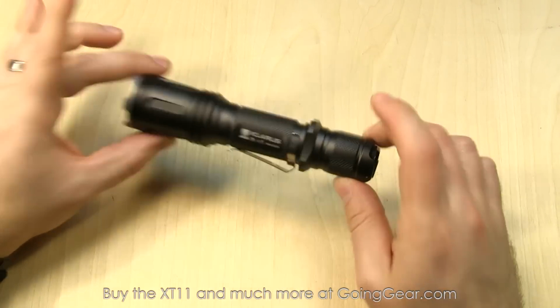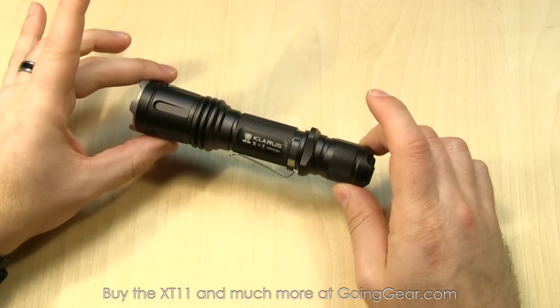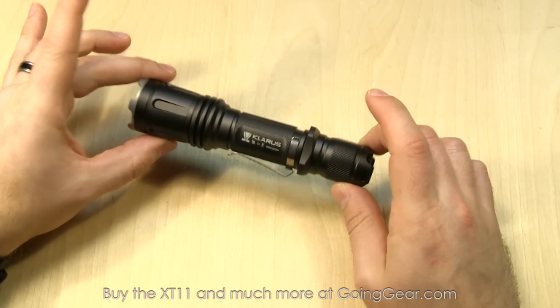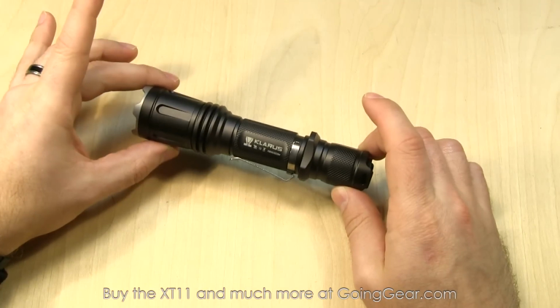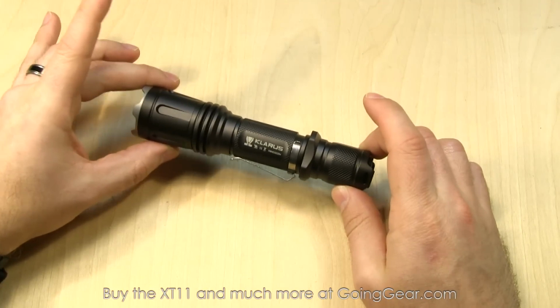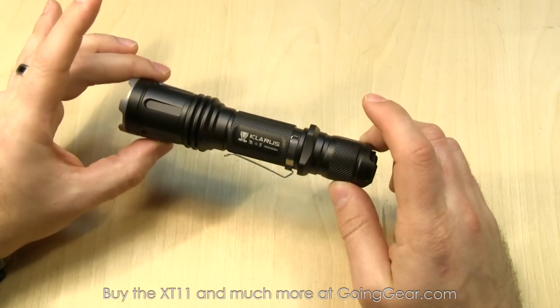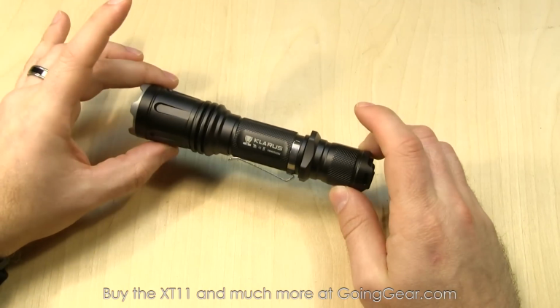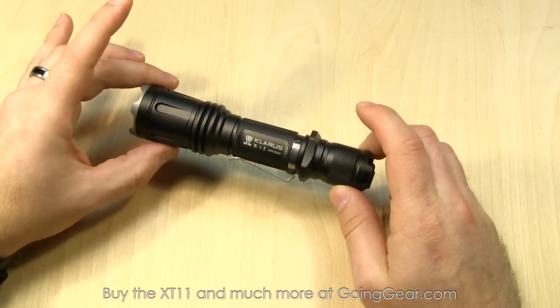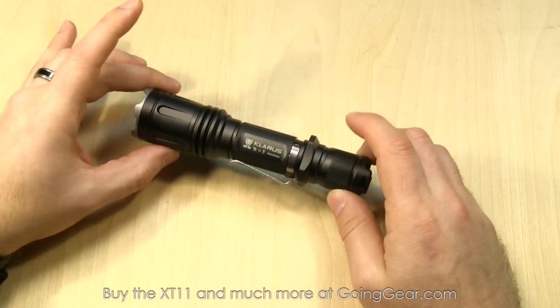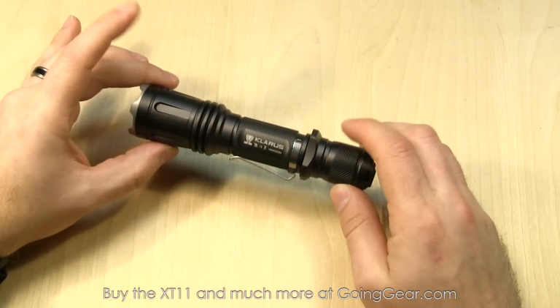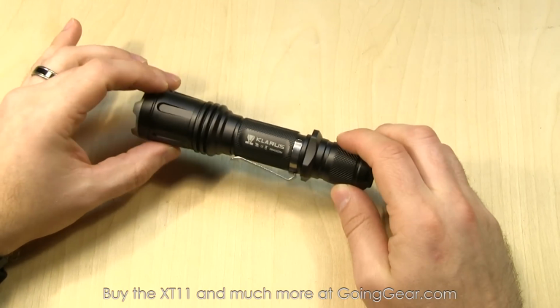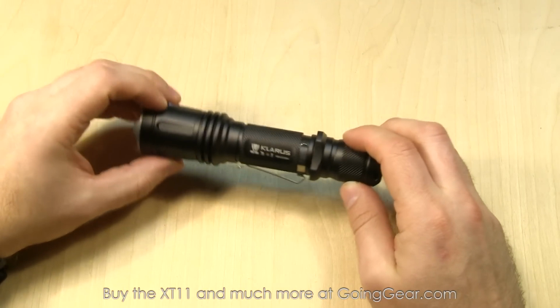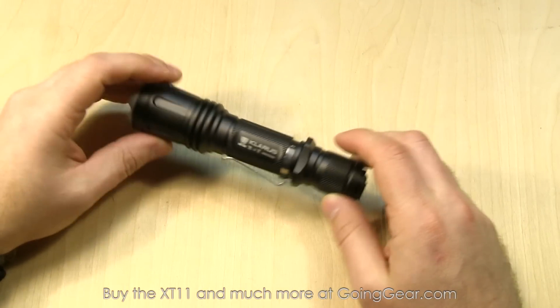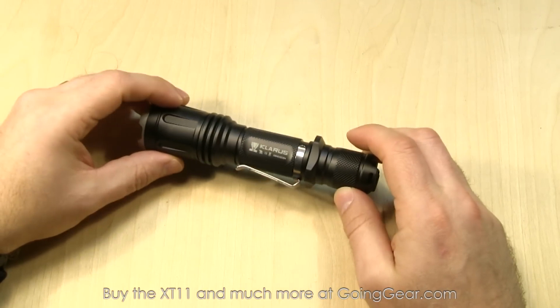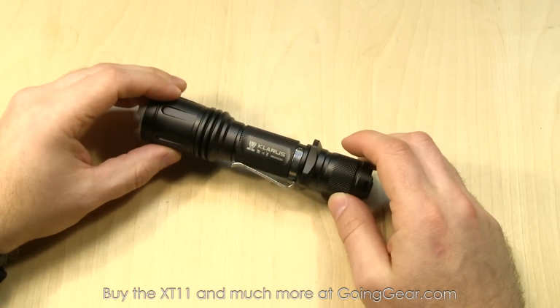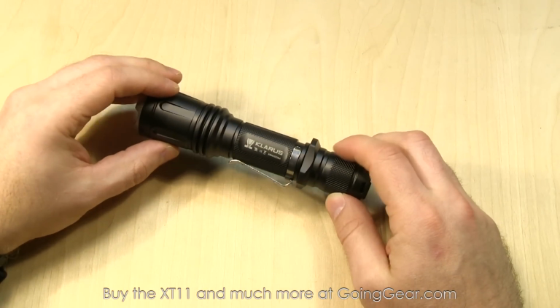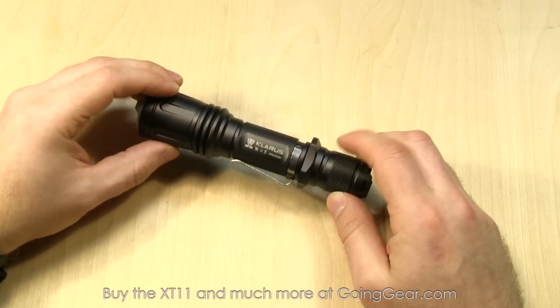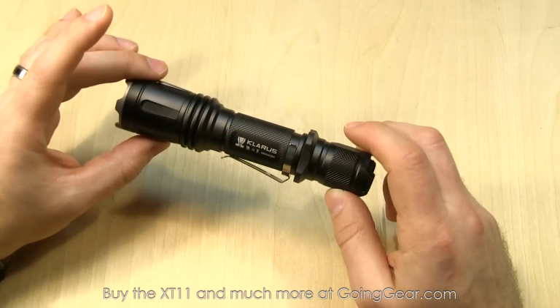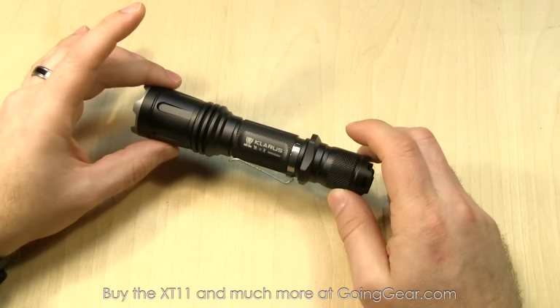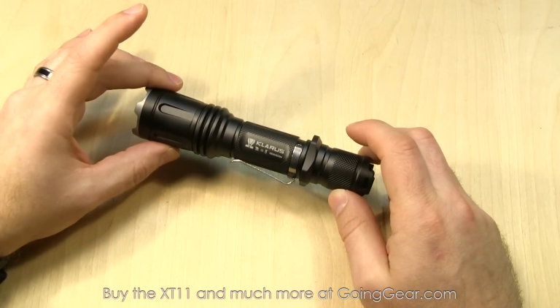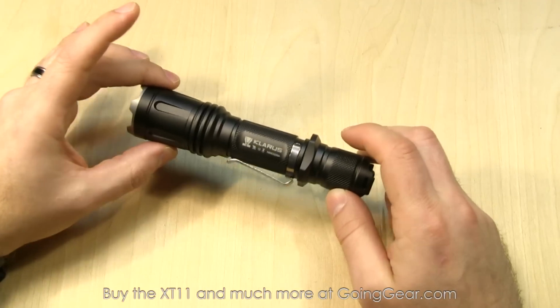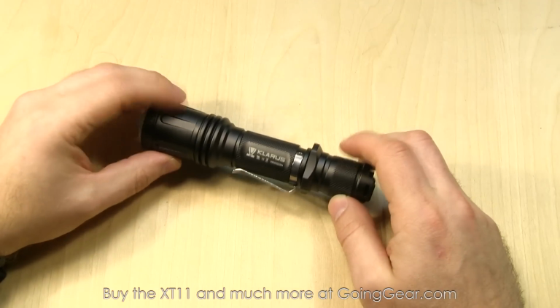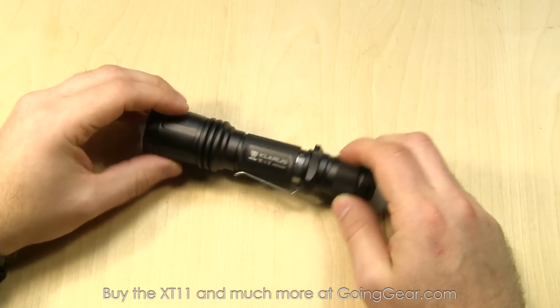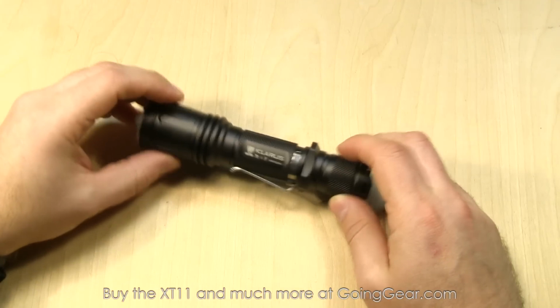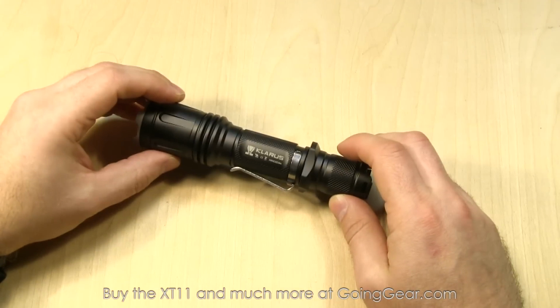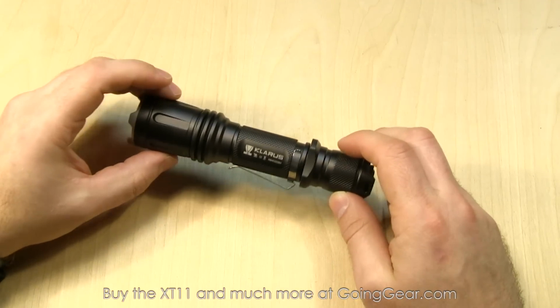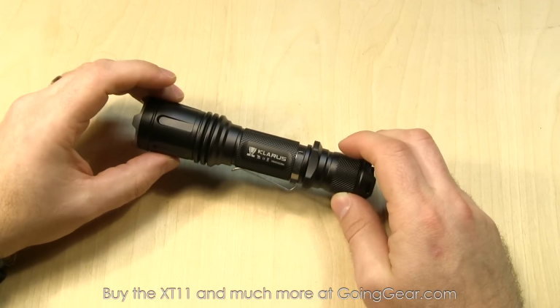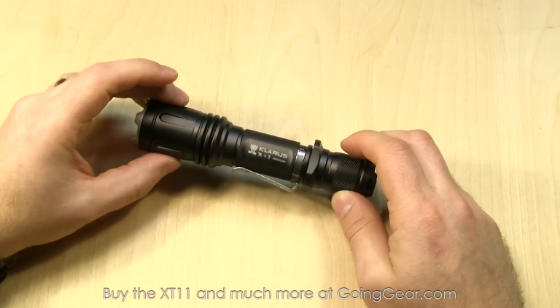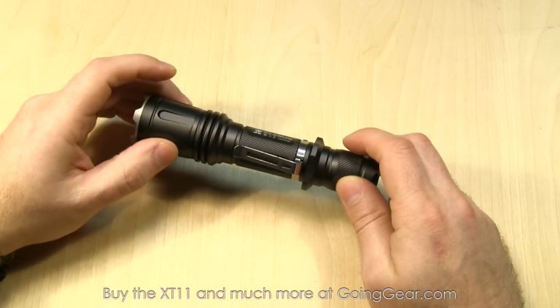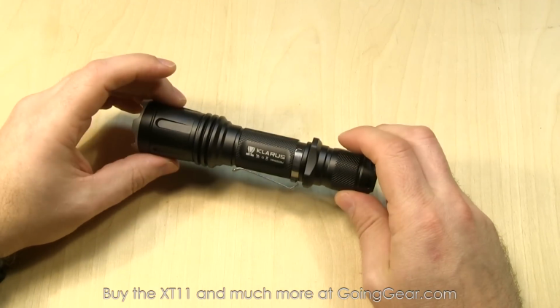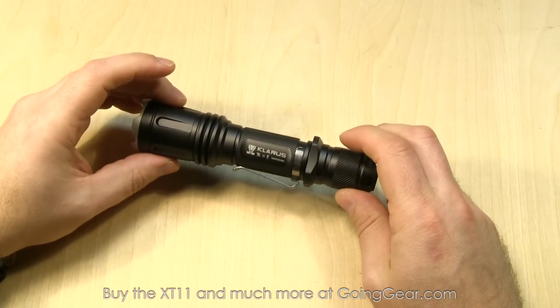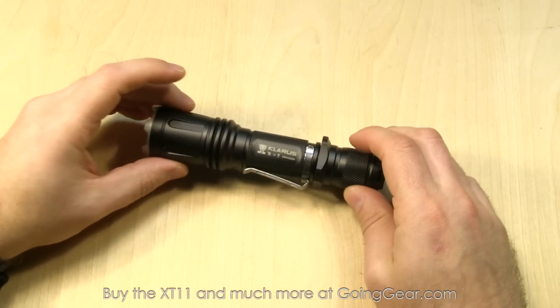It's powered by a single 18650 or two CR123s, and it's going to give you 820 lumens on max output. If you want to see the specs, you can get those on our website — we have the complete run times, outputs, and all that.